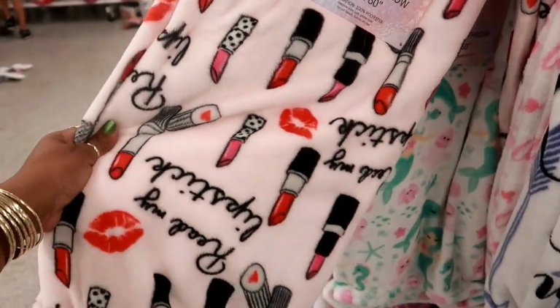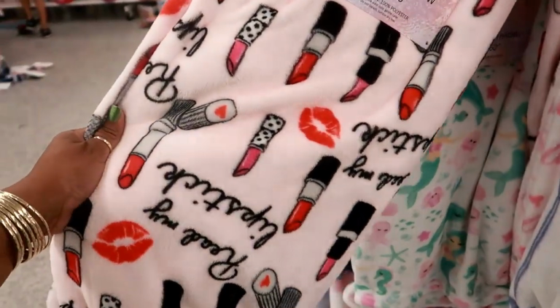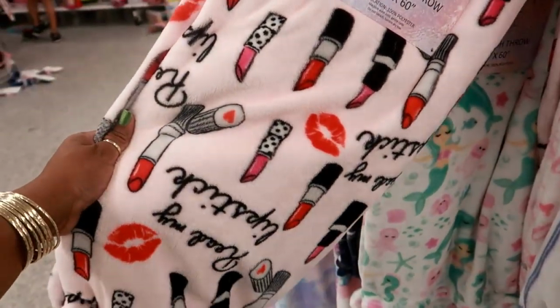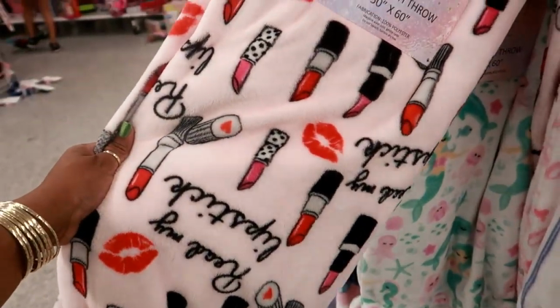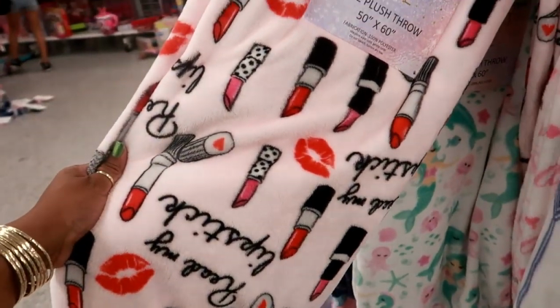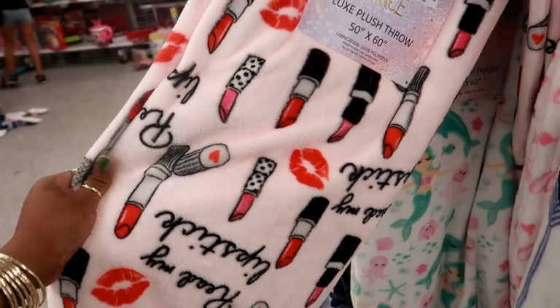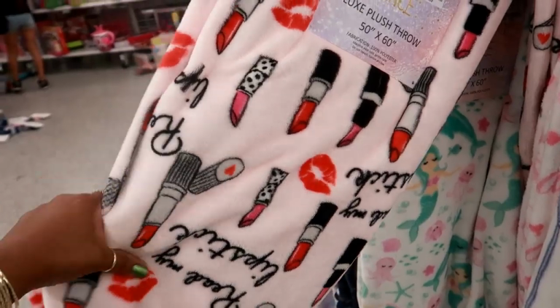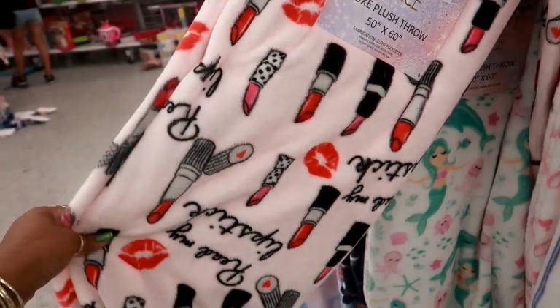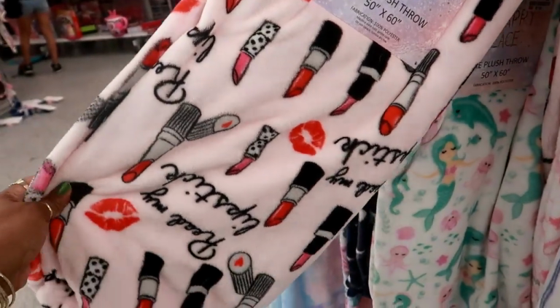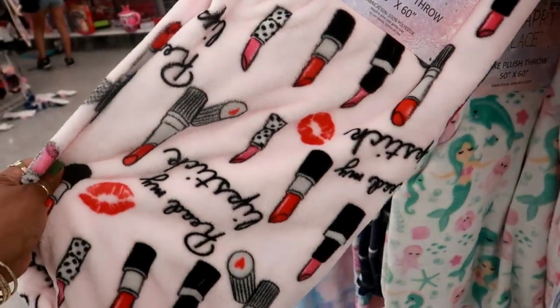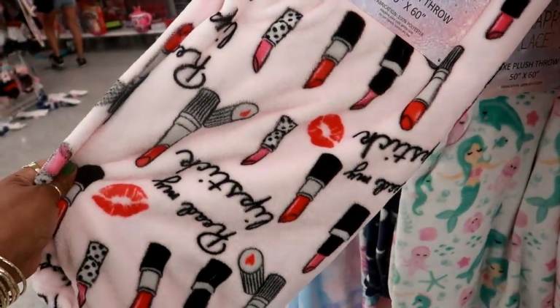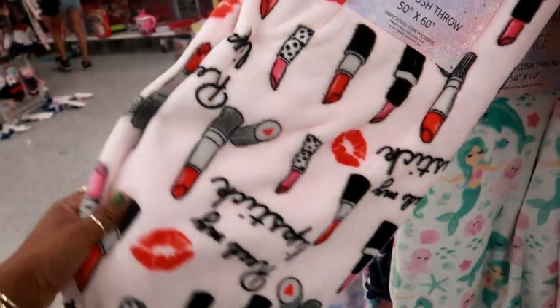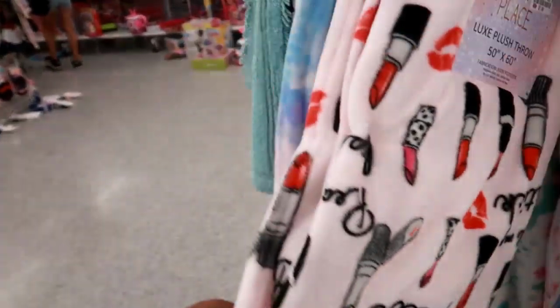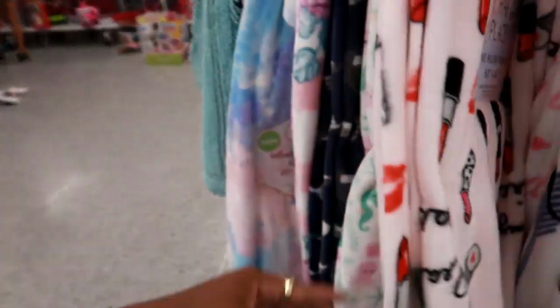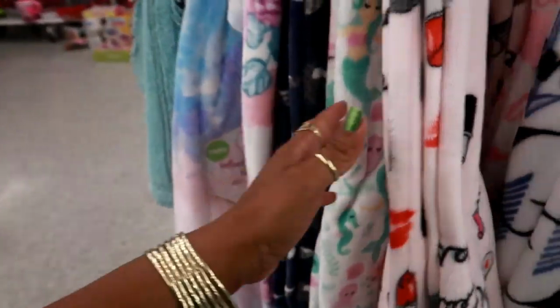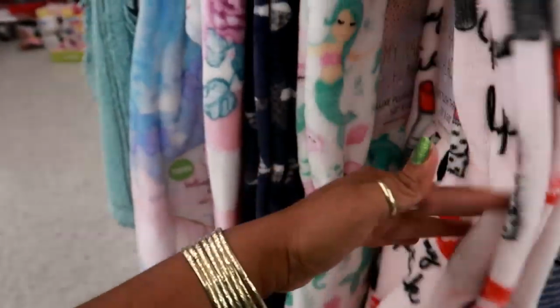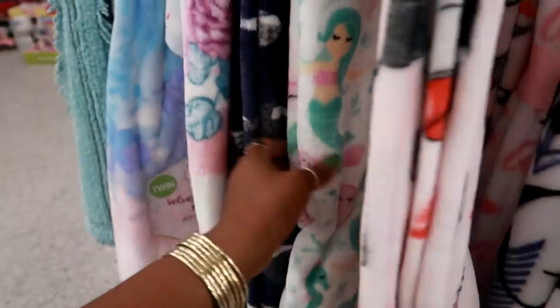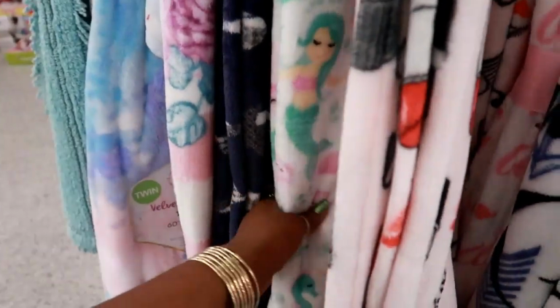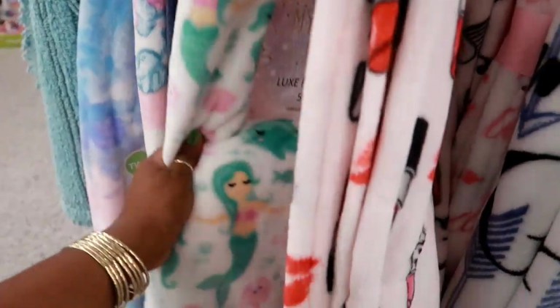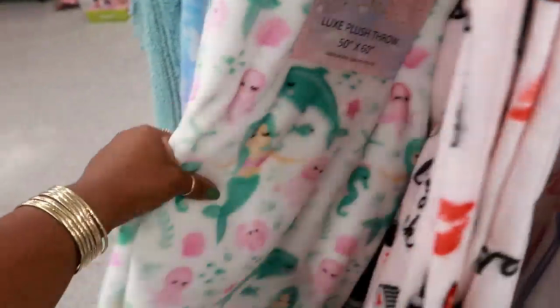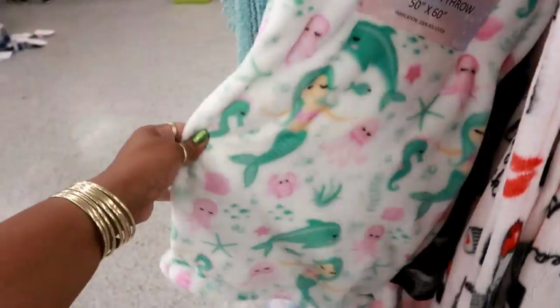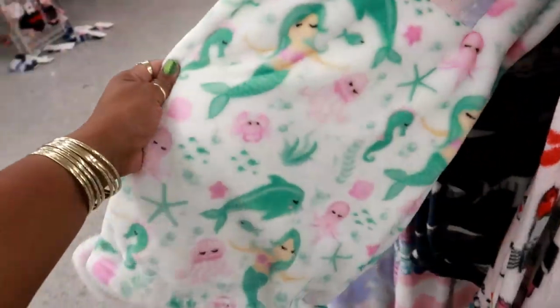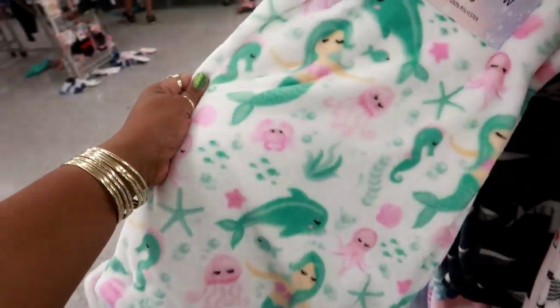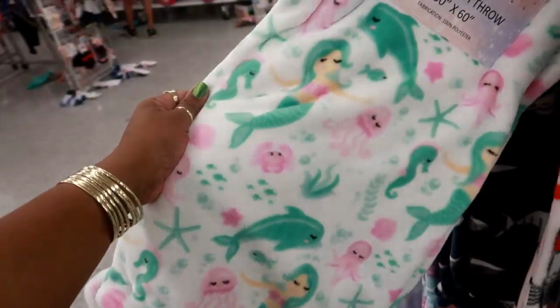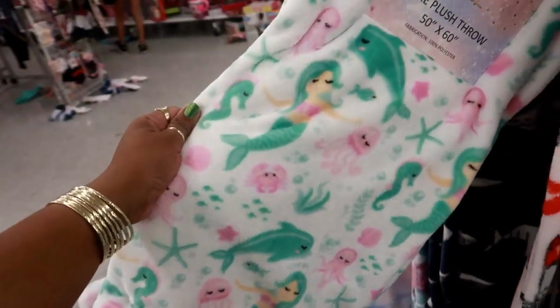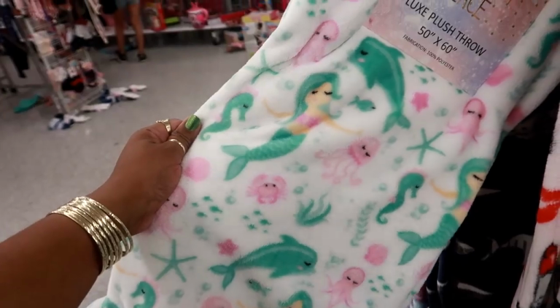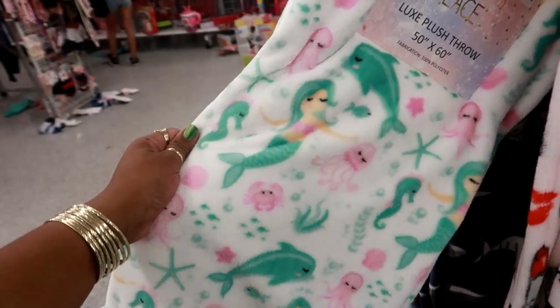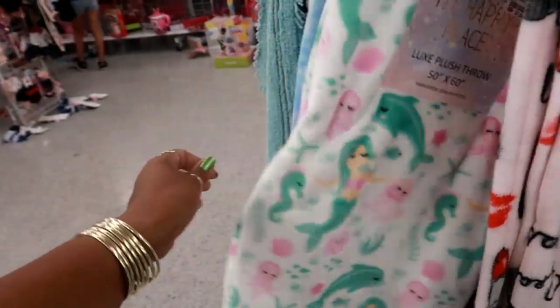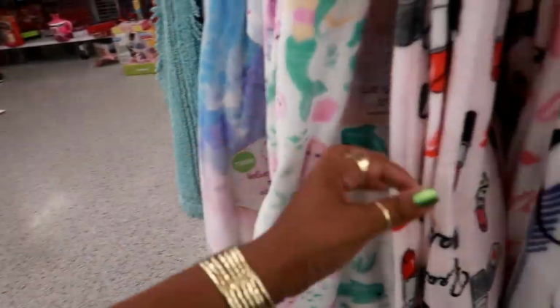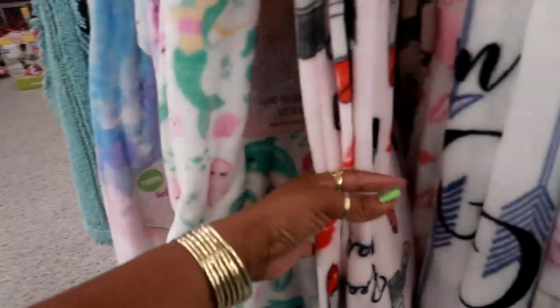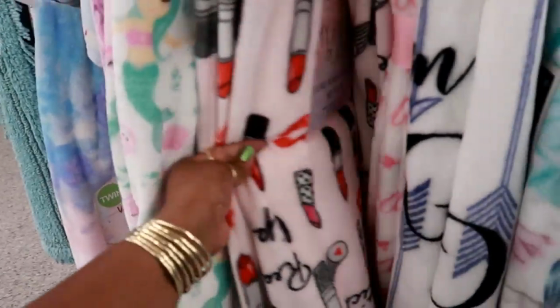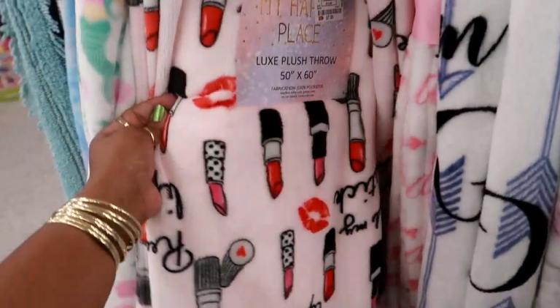Gosh, I like that — $7.99. They even have a cute little mermaid — but I like this one.